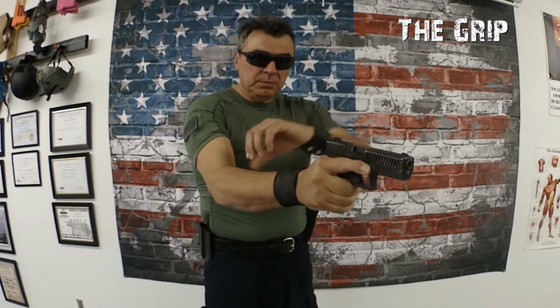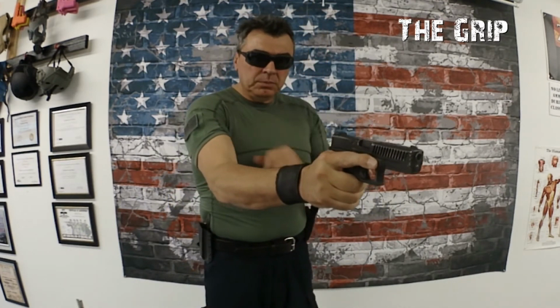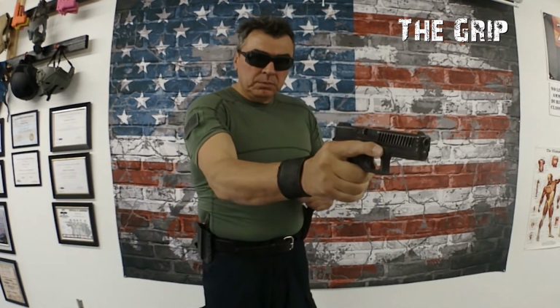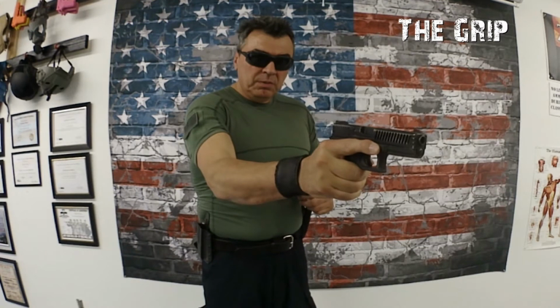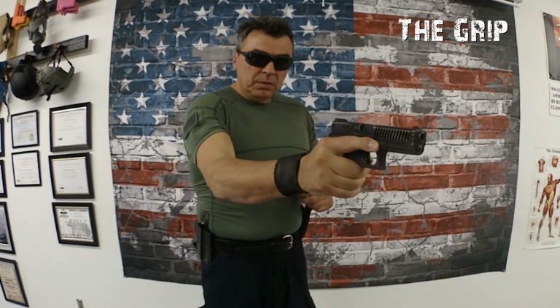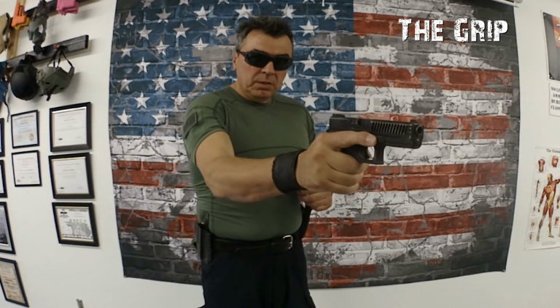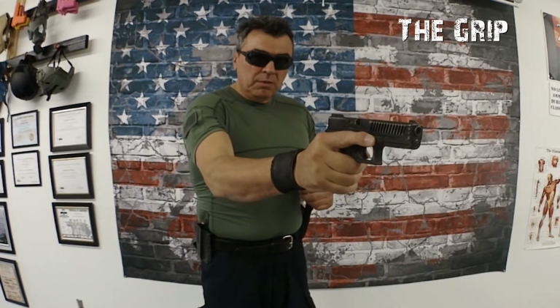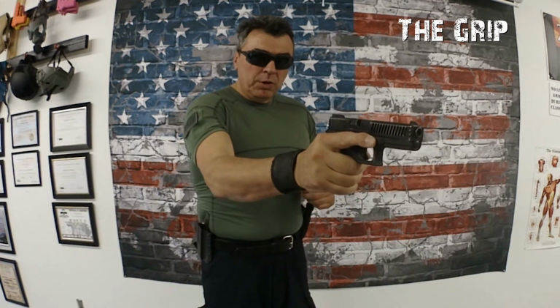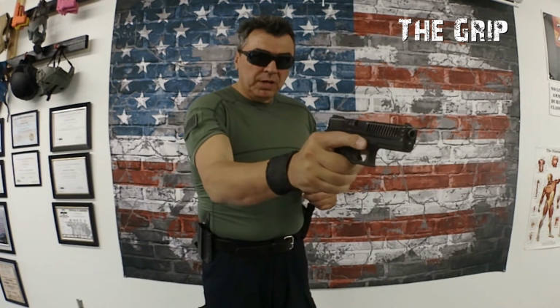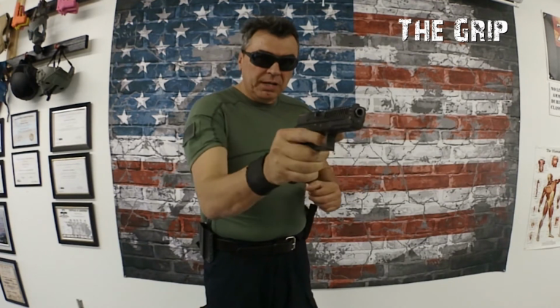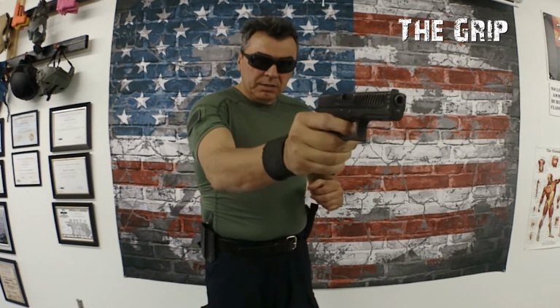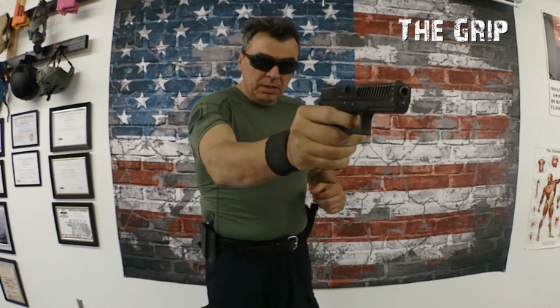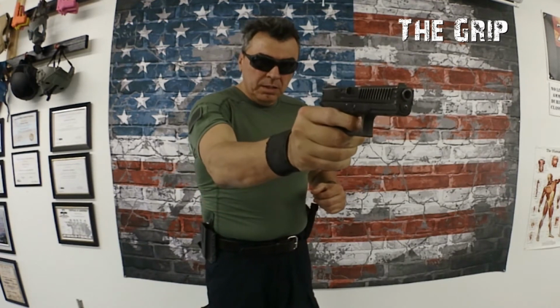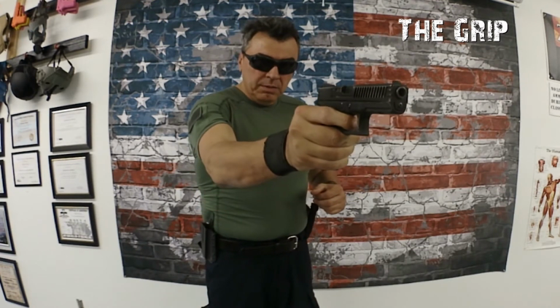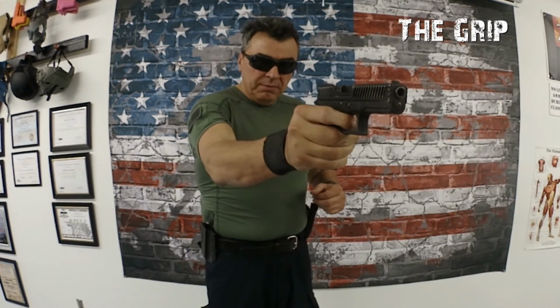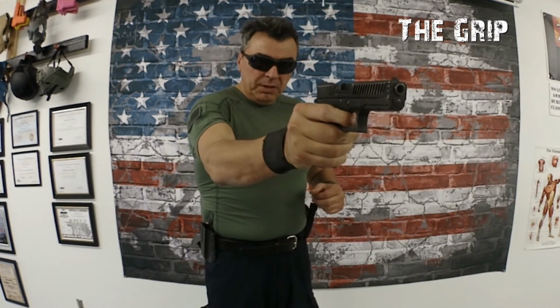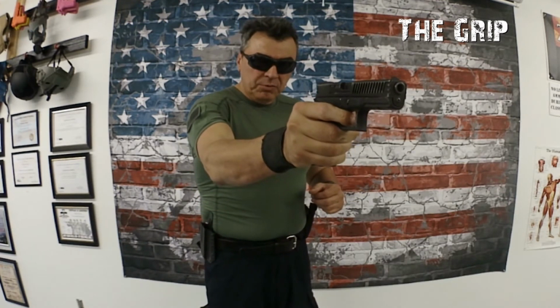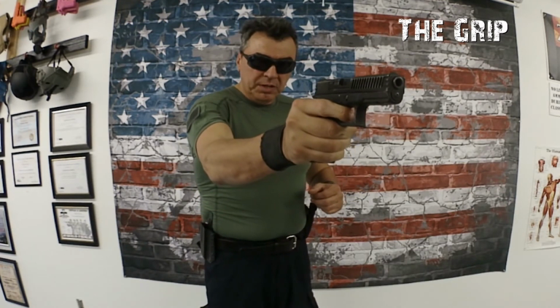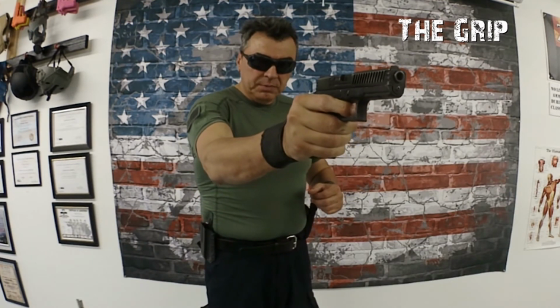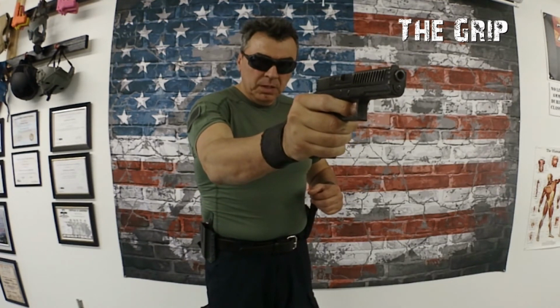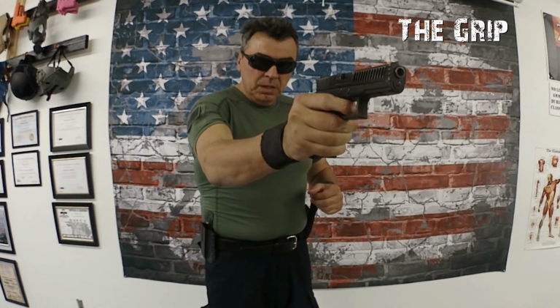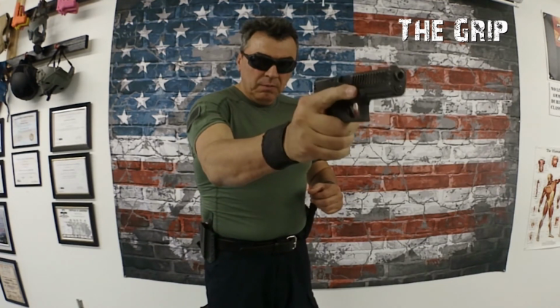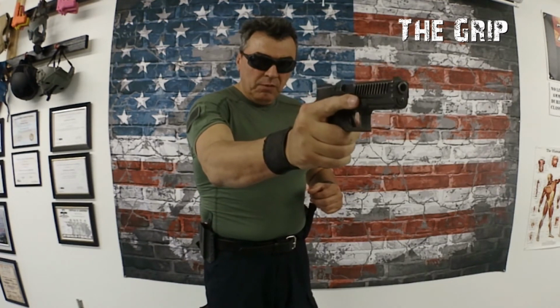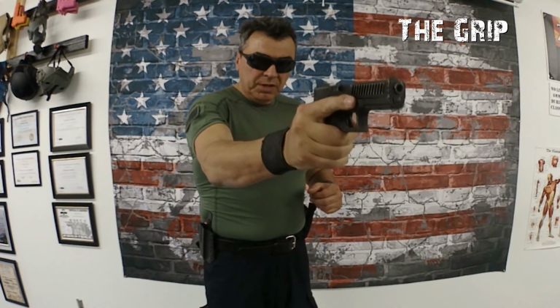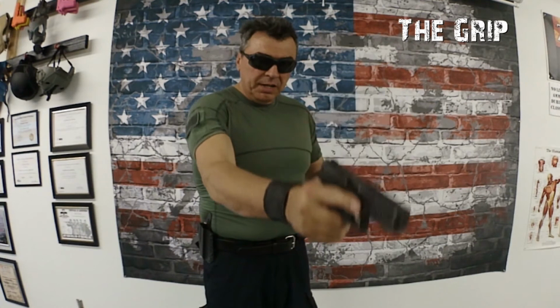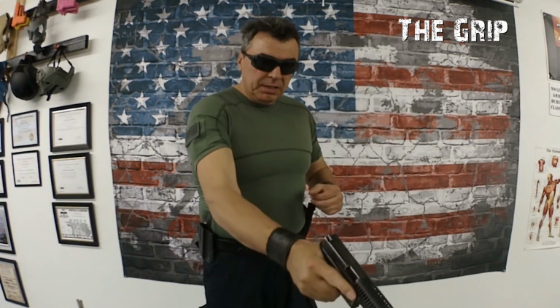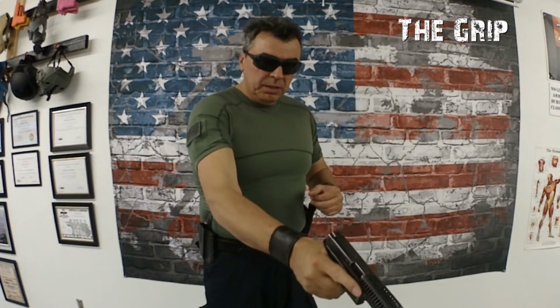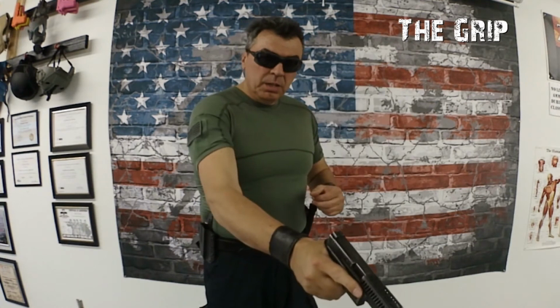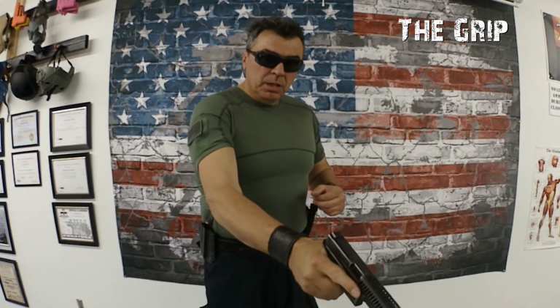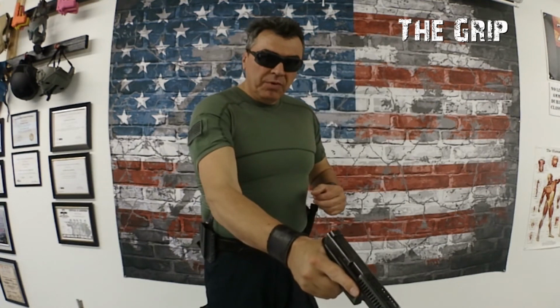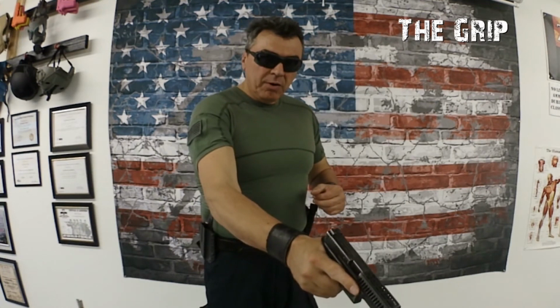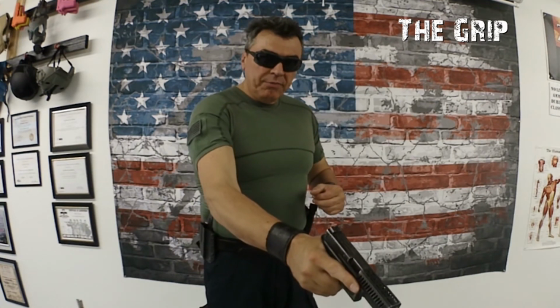Straight wrist. If you're on target, finger on the trigger. If you're off the target, finger off.